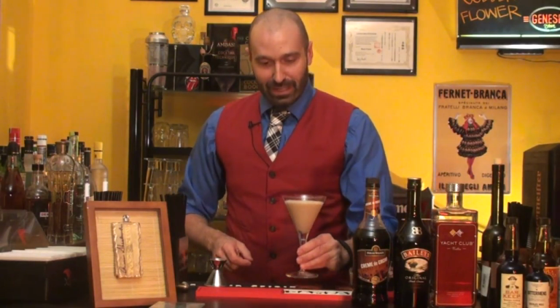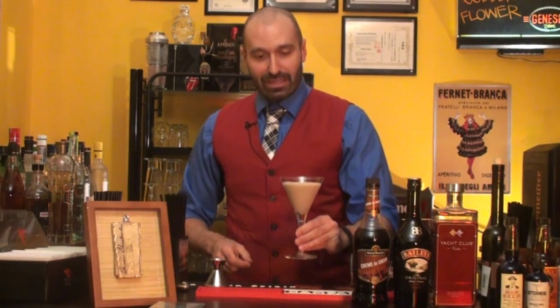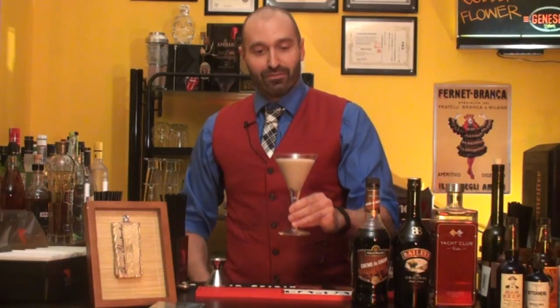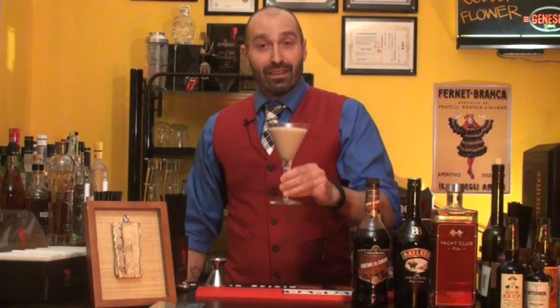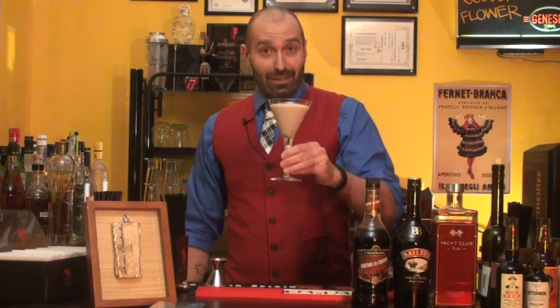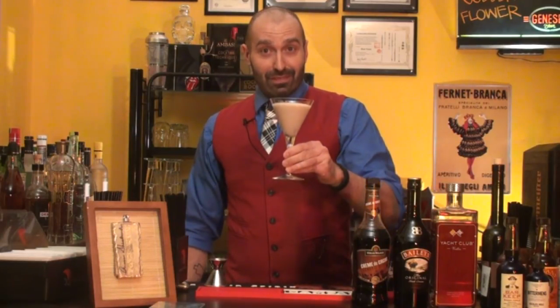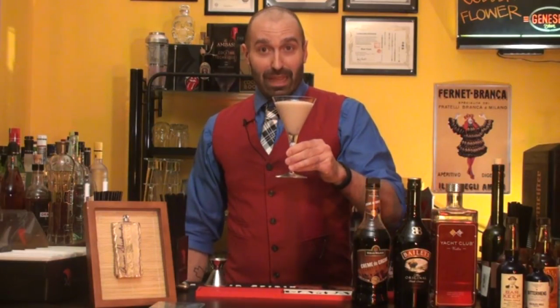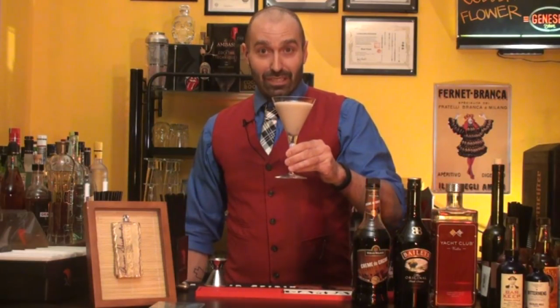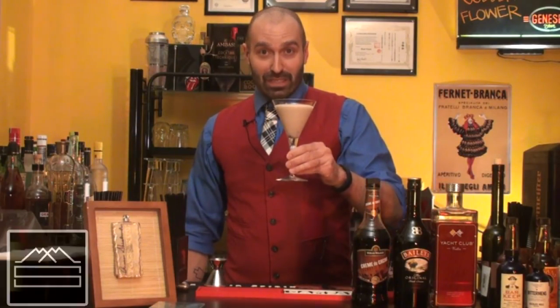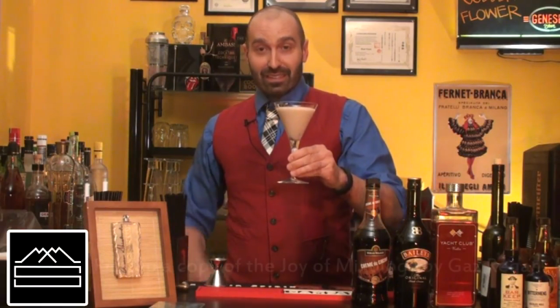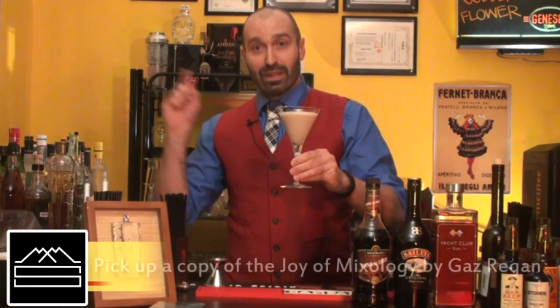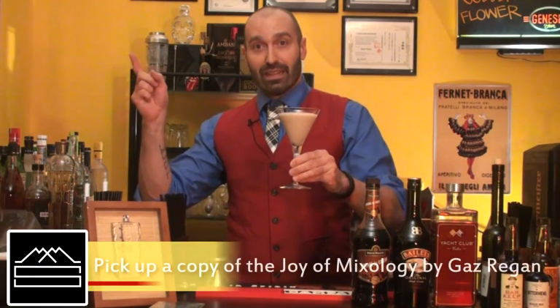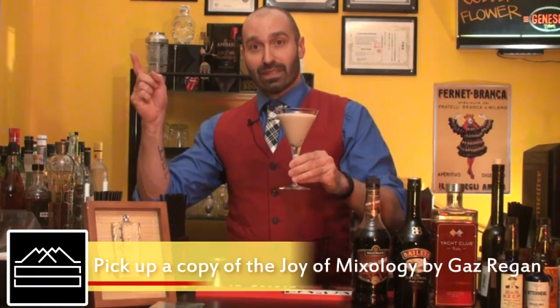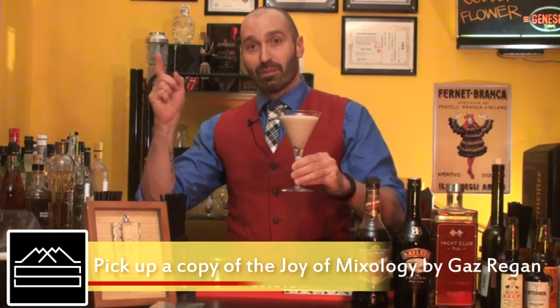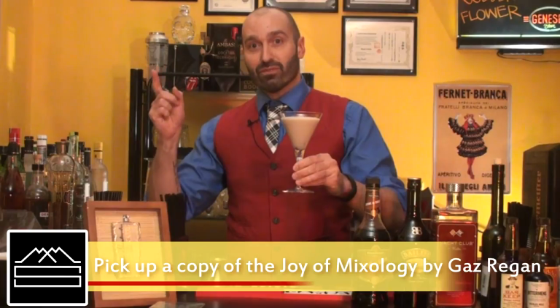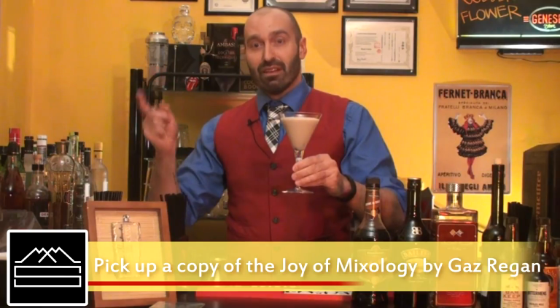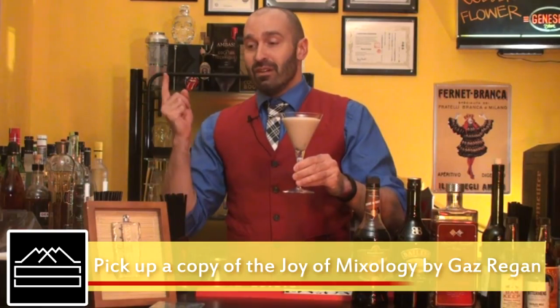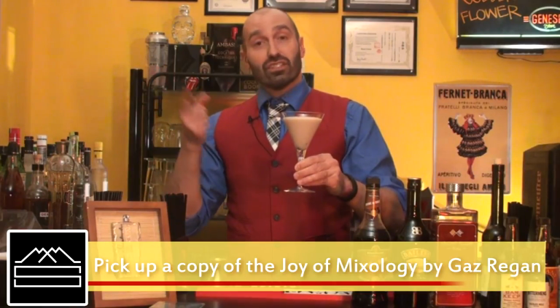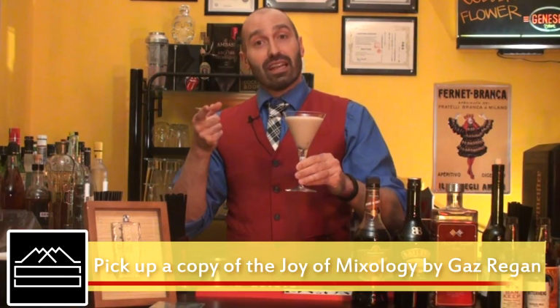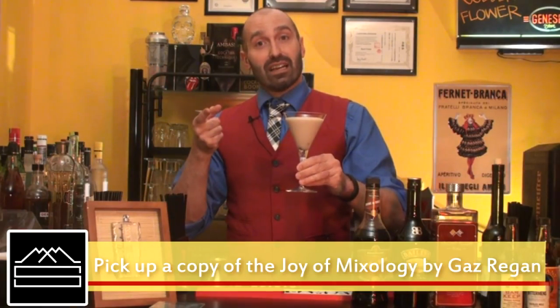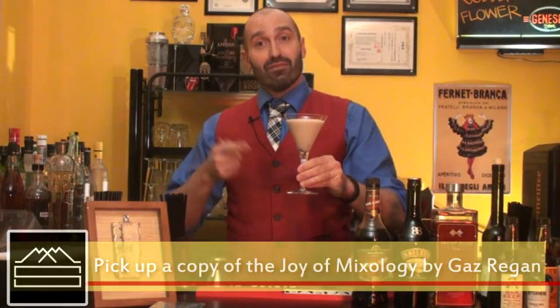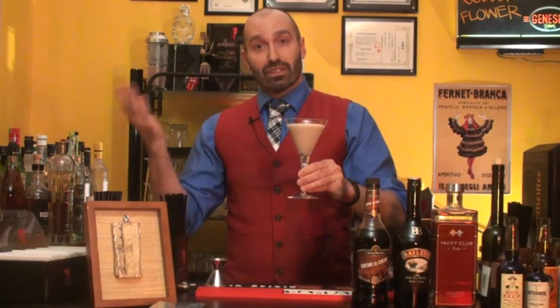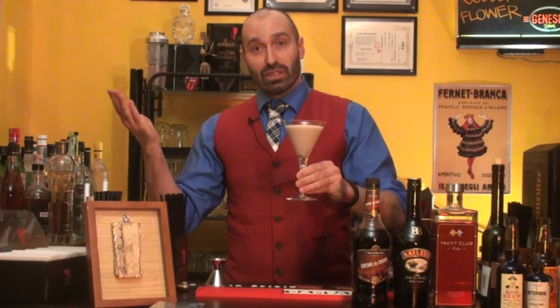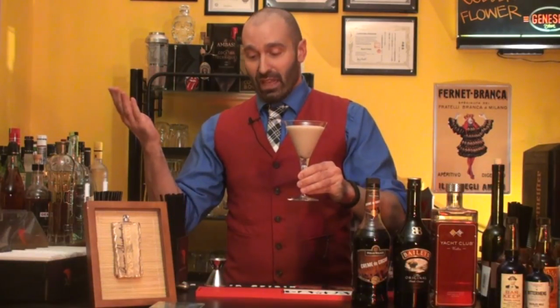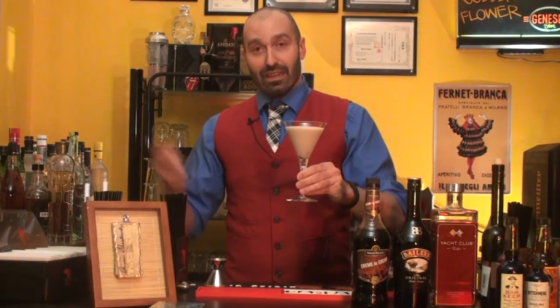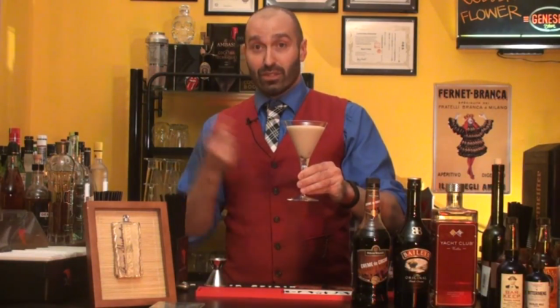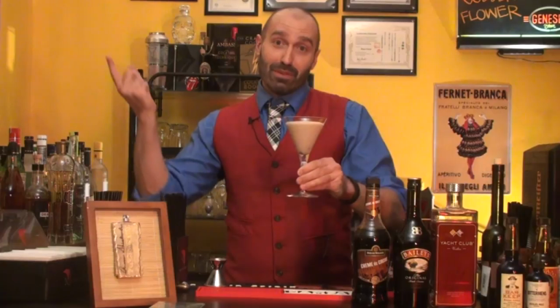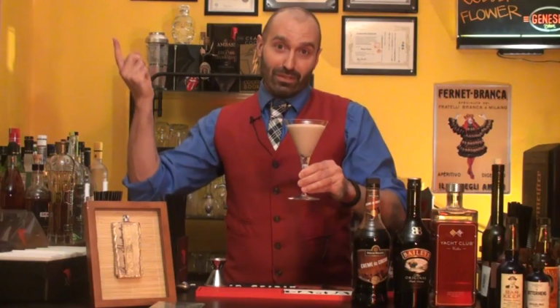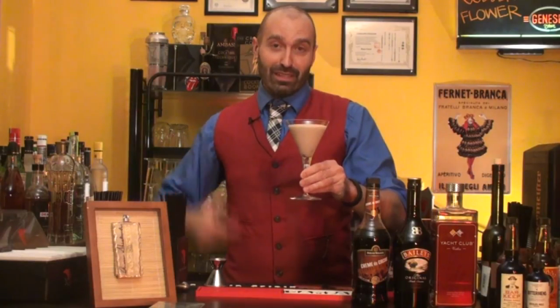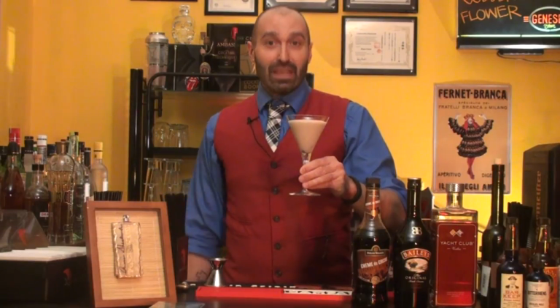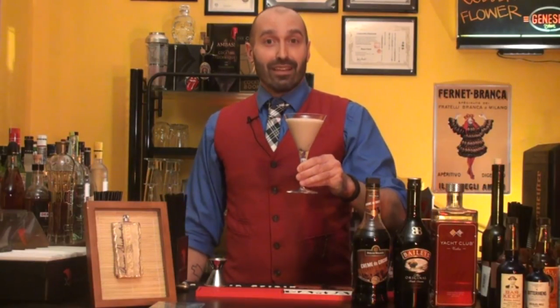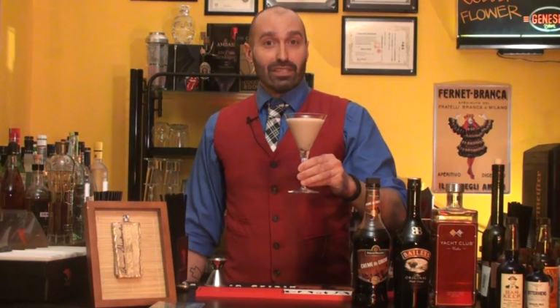Alright, we've got the Bailey's Chocolate Martini — cocktail number 23 in the Joy of Mixology book by Gaz Regan. You can check out gazregan.com for more on his other books, and be sure to pick up a copy of The Joy of Mixology. Thank you very much.